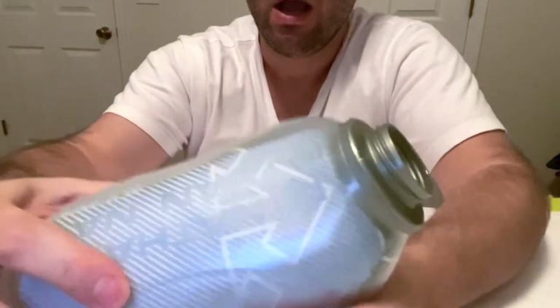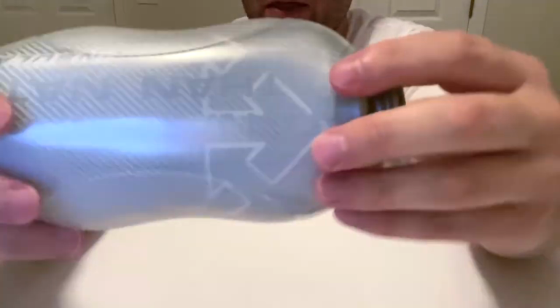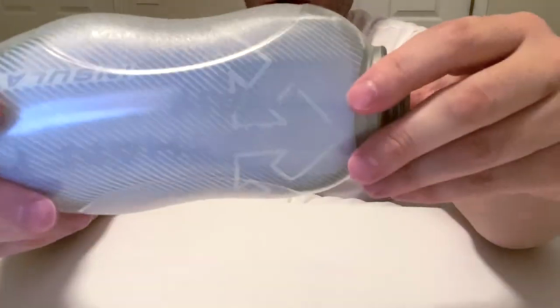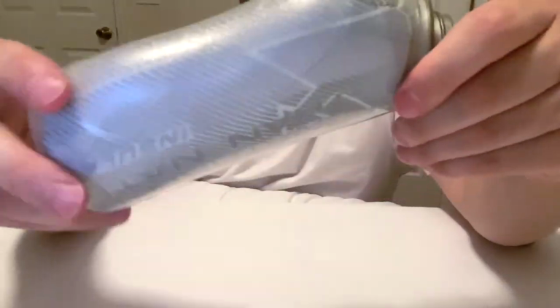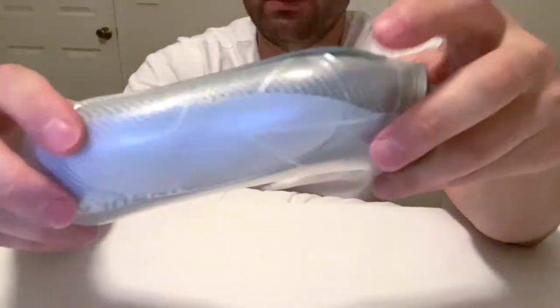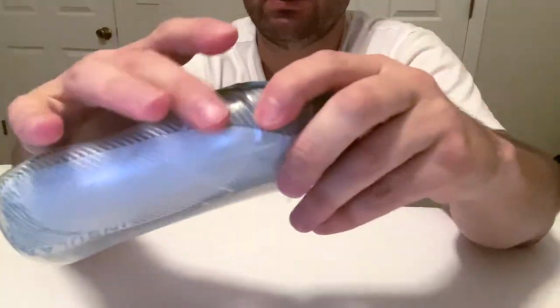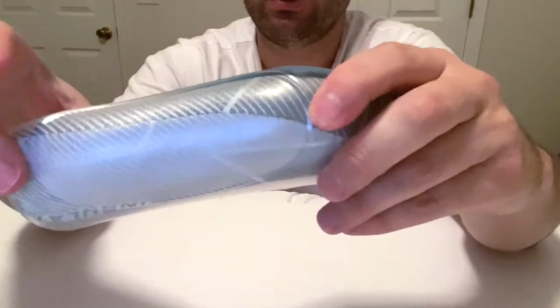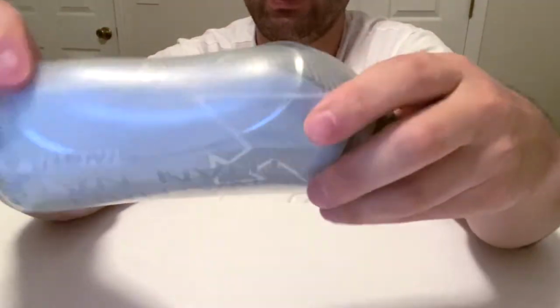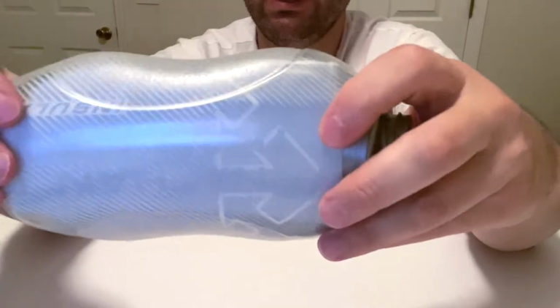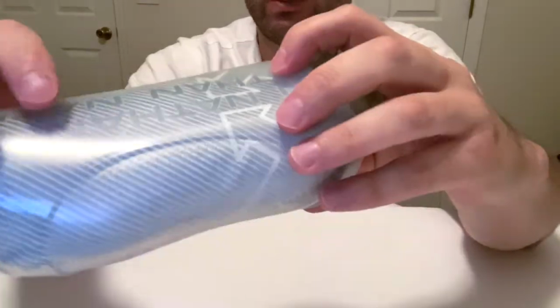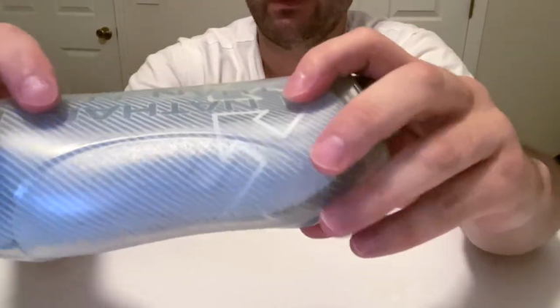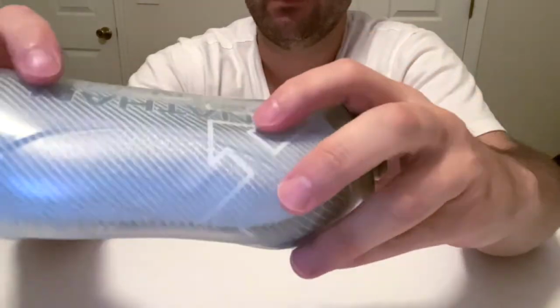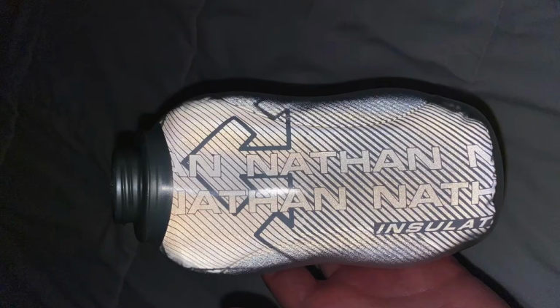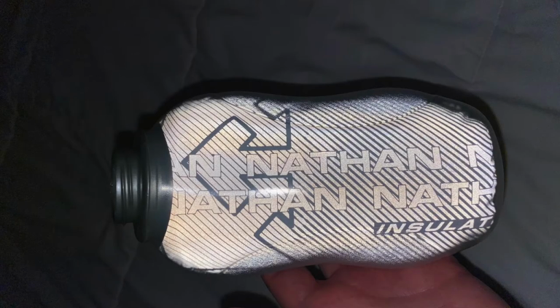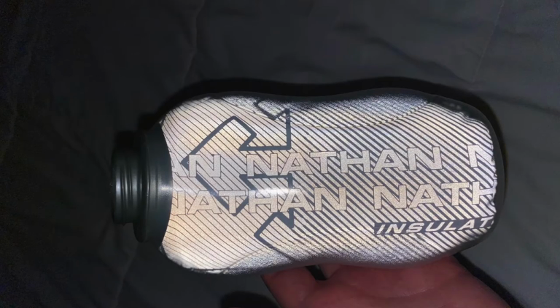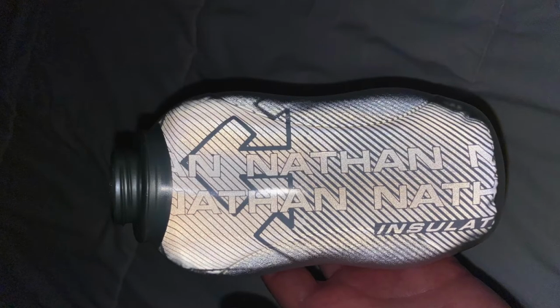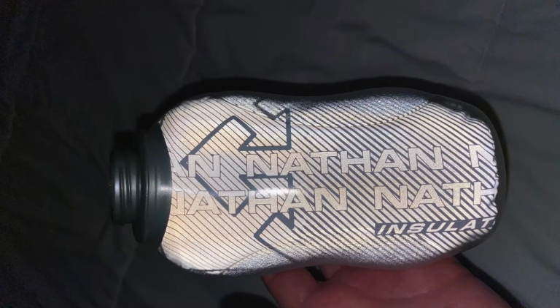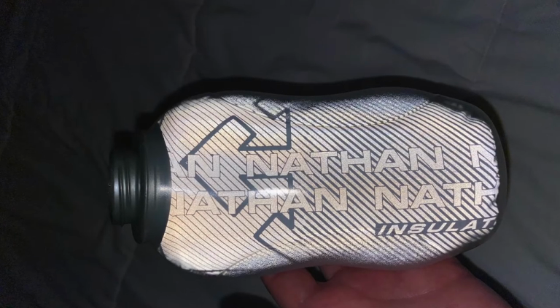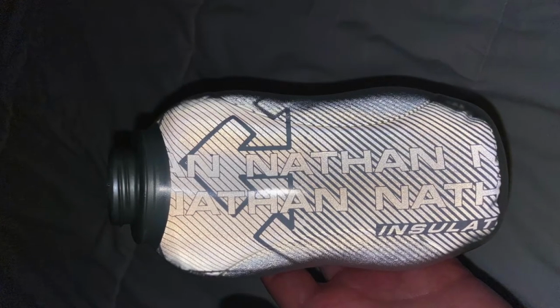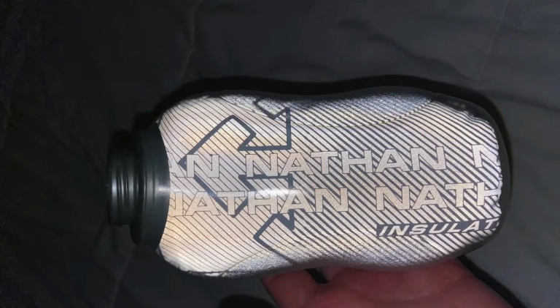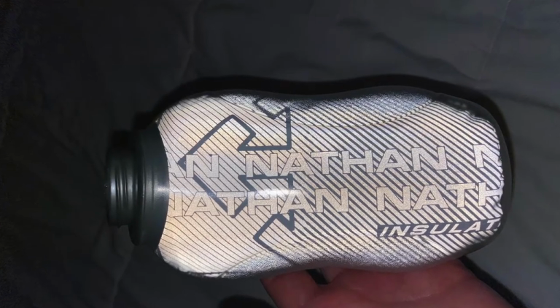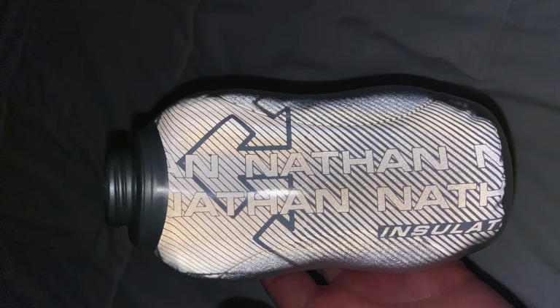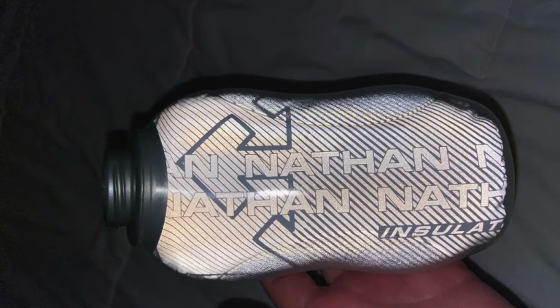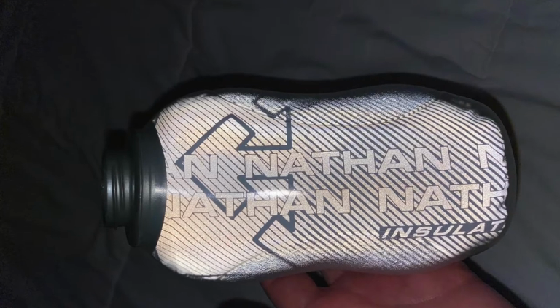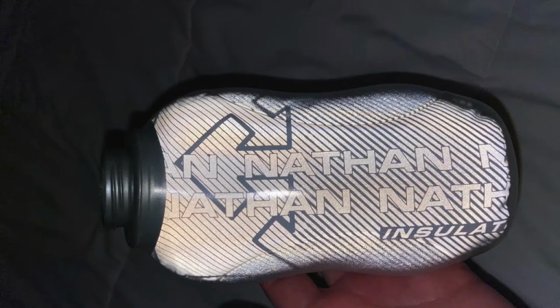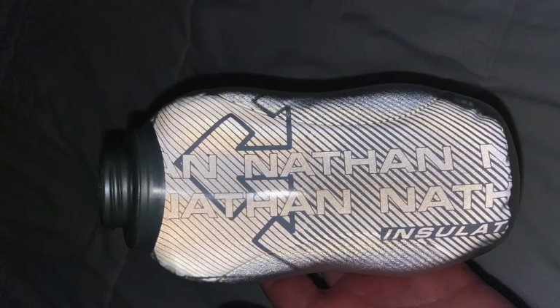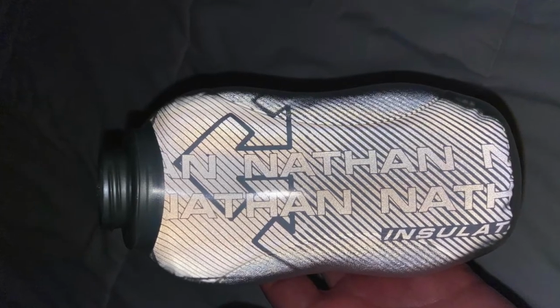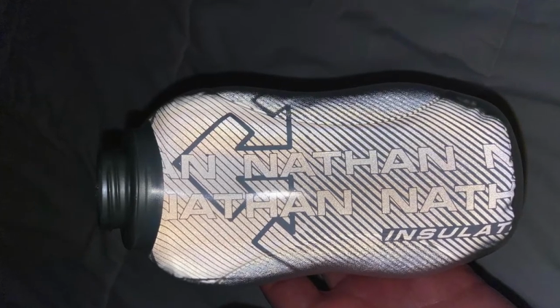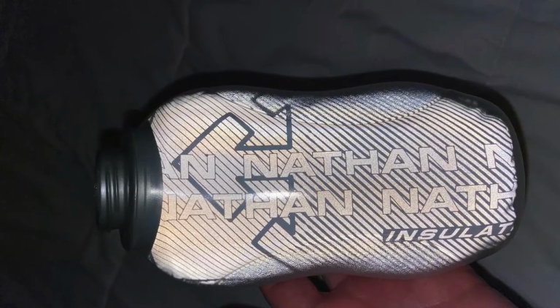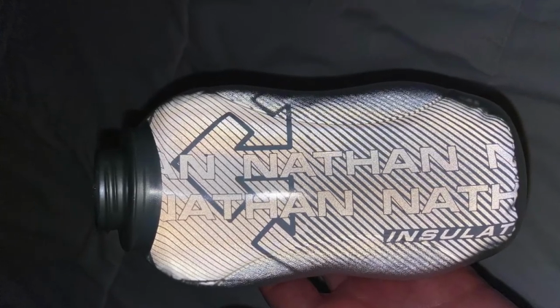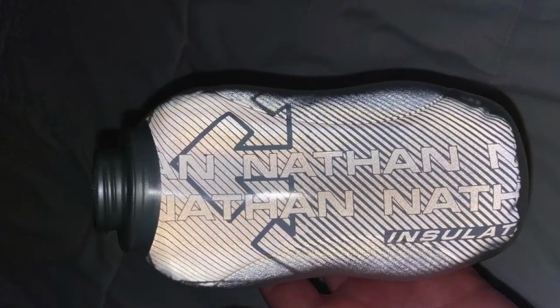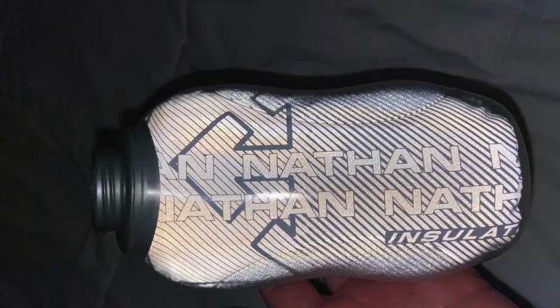The insulation is completely reflective. So if you're running at night and a flashlight or a car hits it, it's definitely gonna flash out.